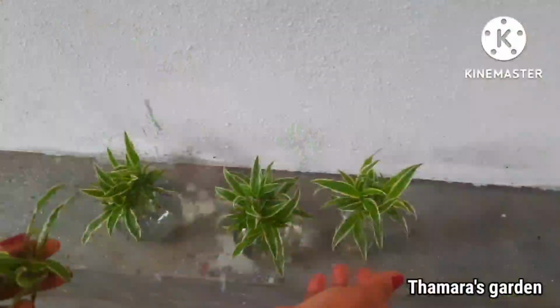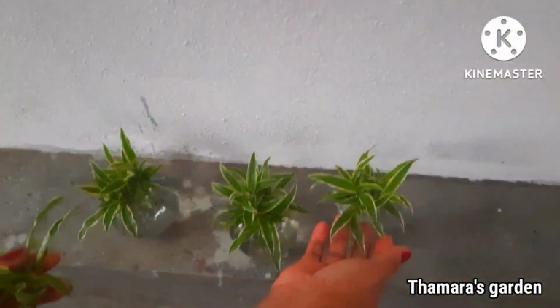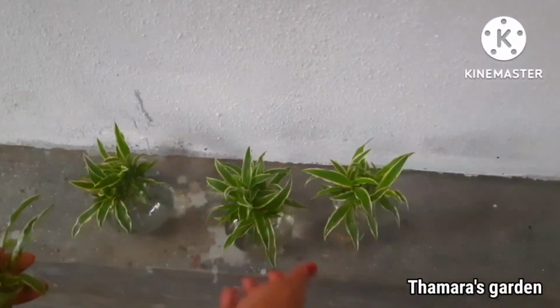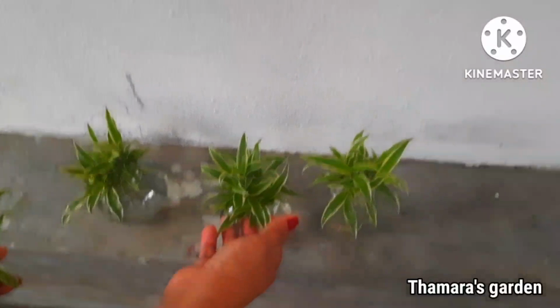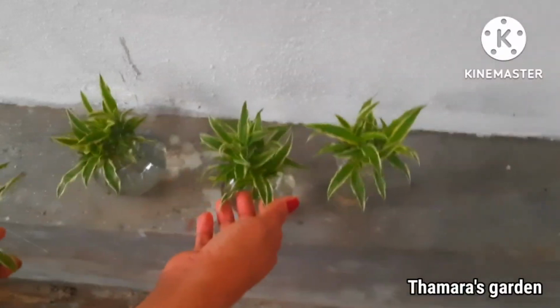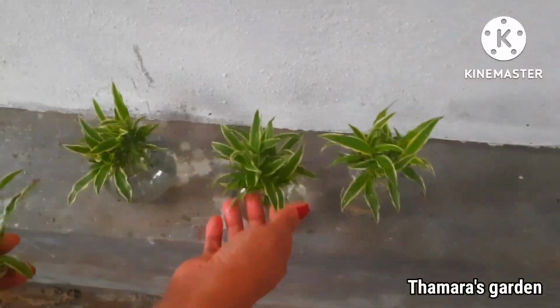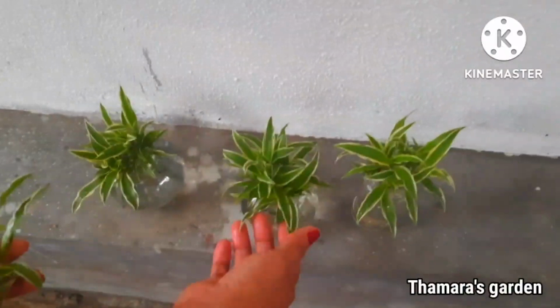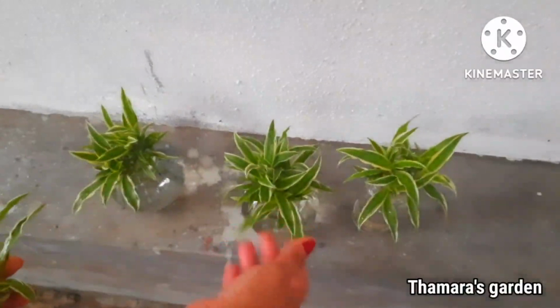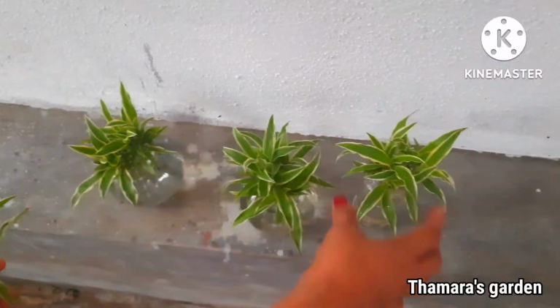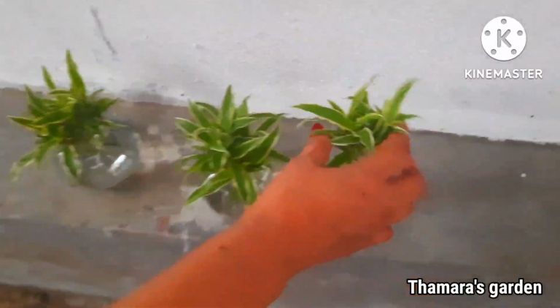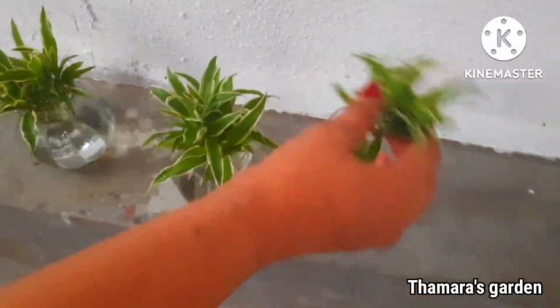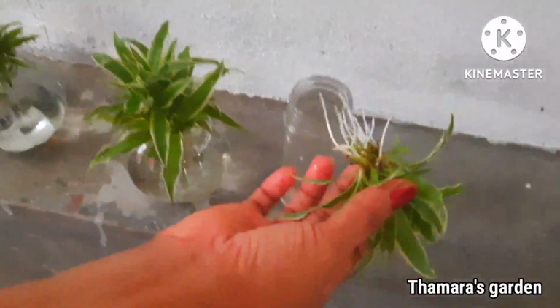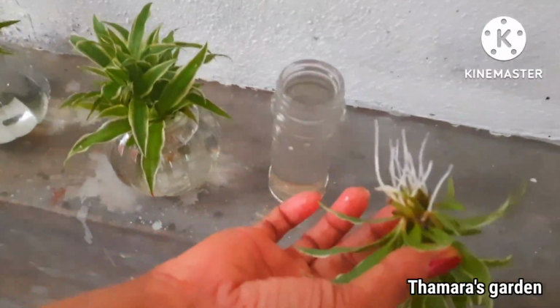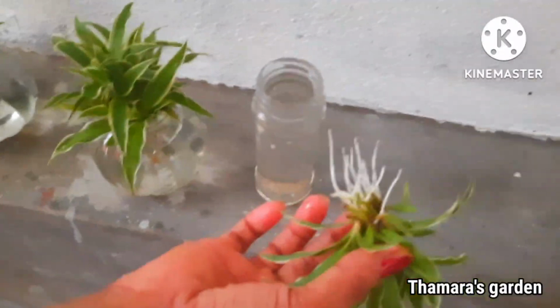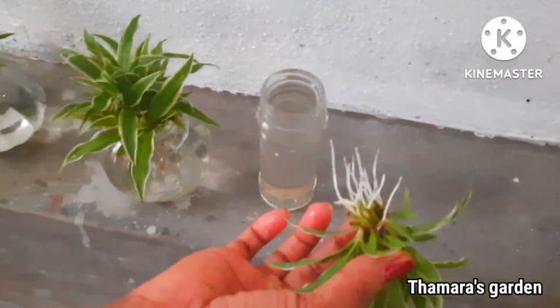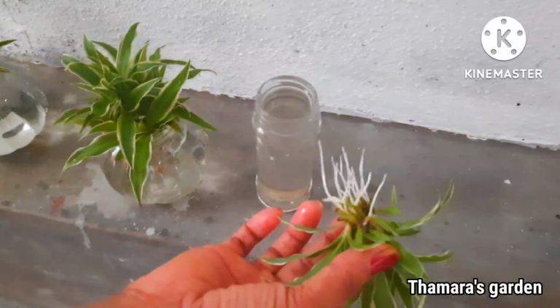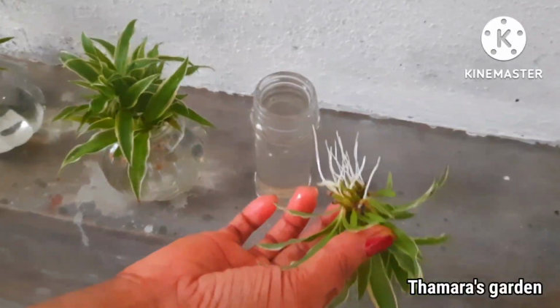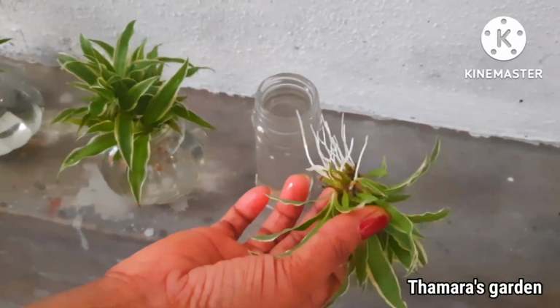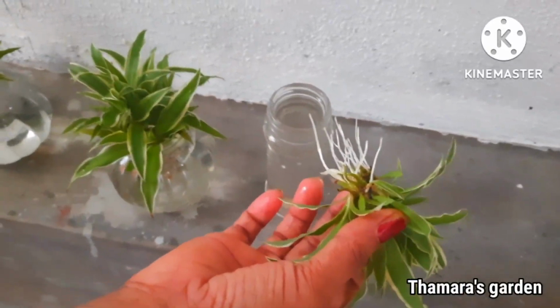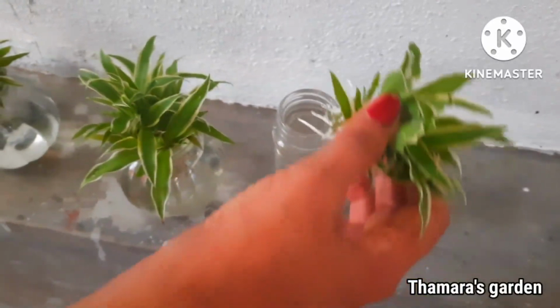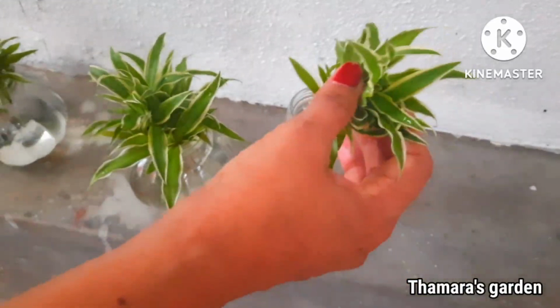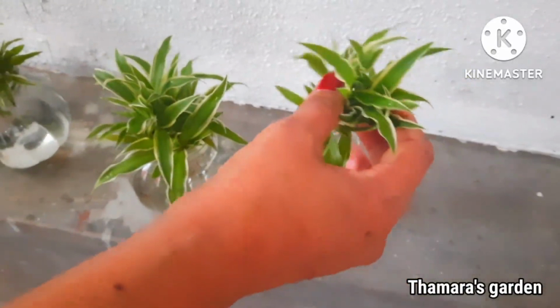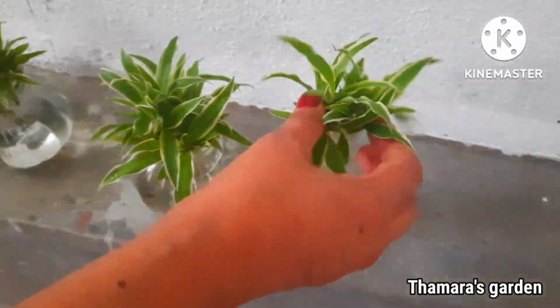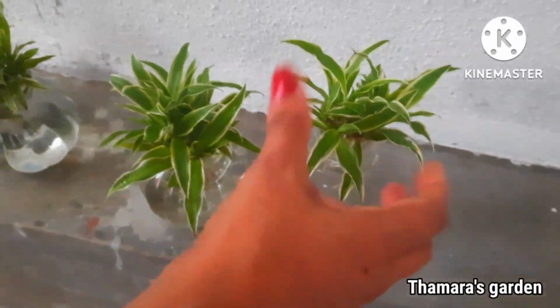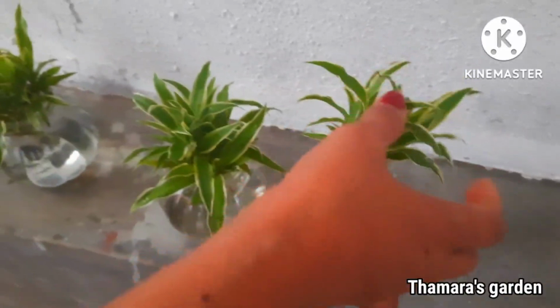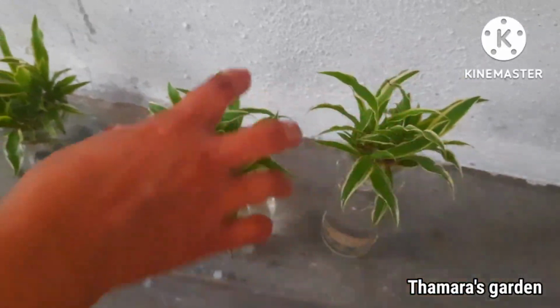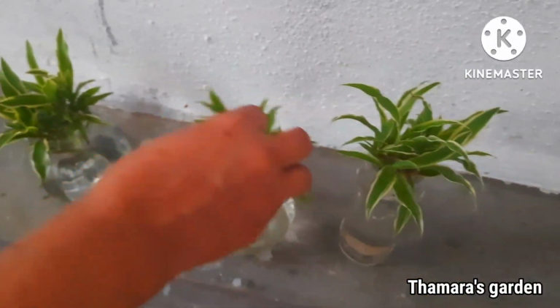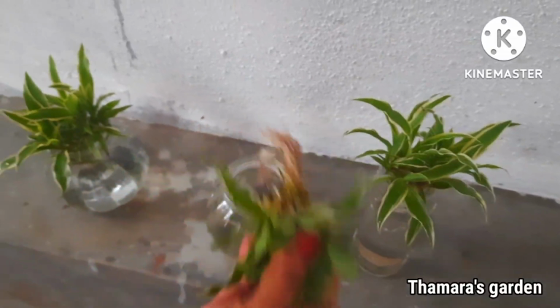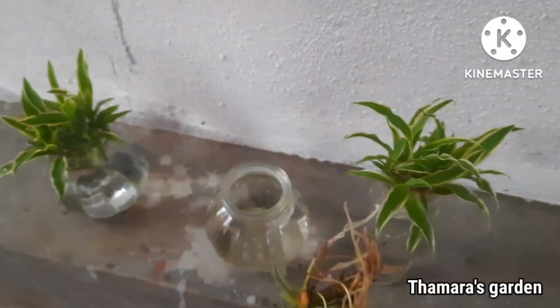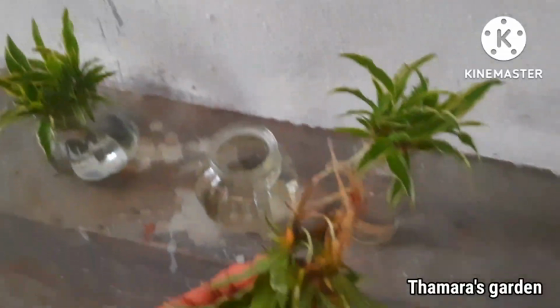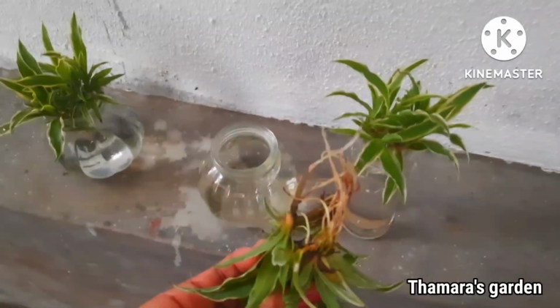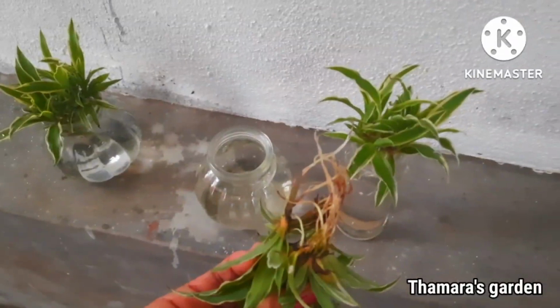These are some of the plants that I have already propagated and they are very successful in growing. See the roots — these are about 7 days old and all are growing so well.